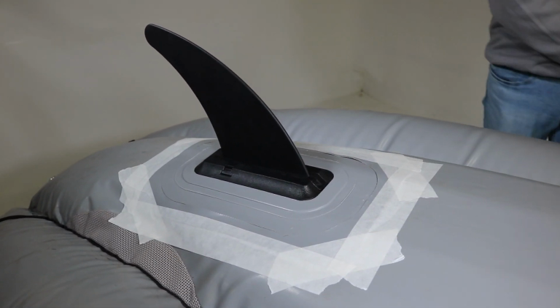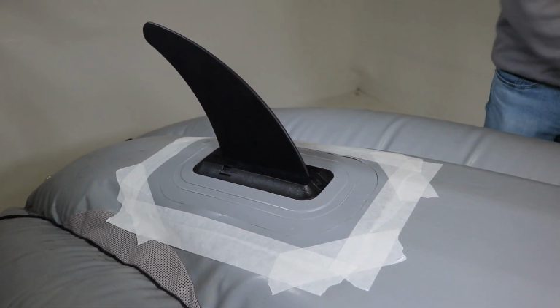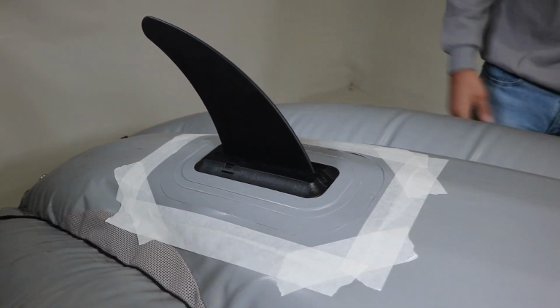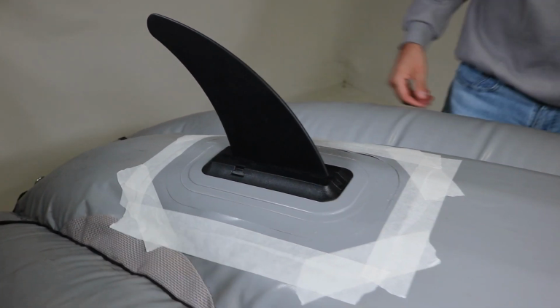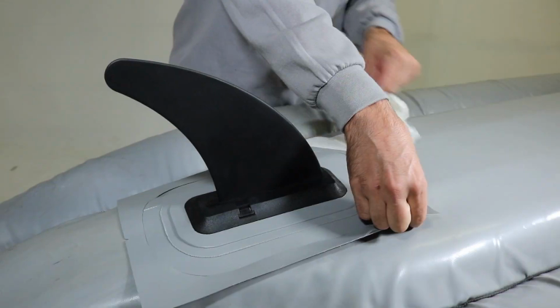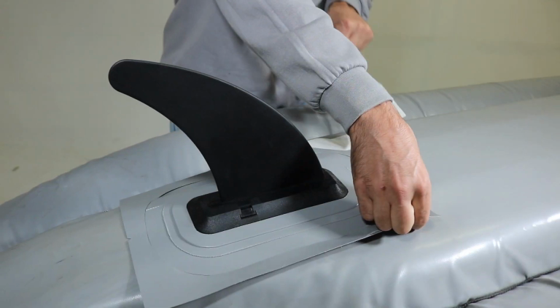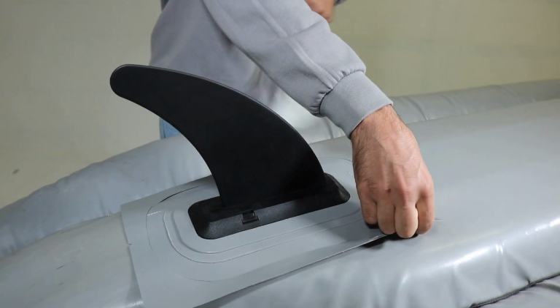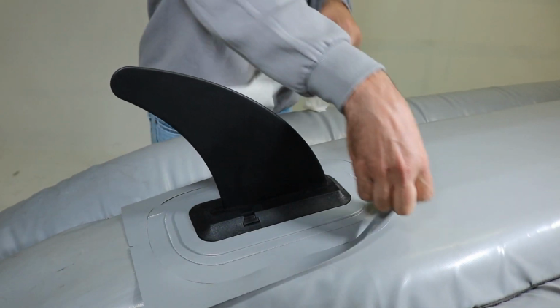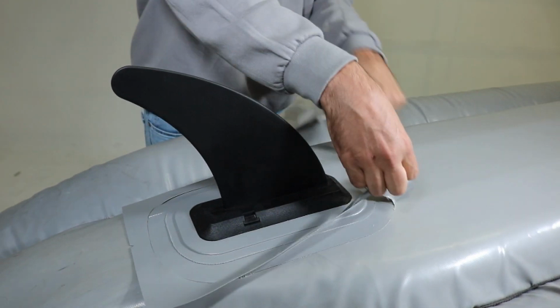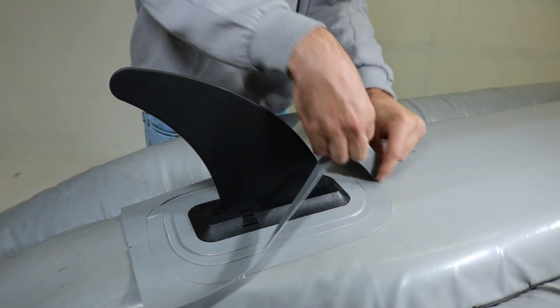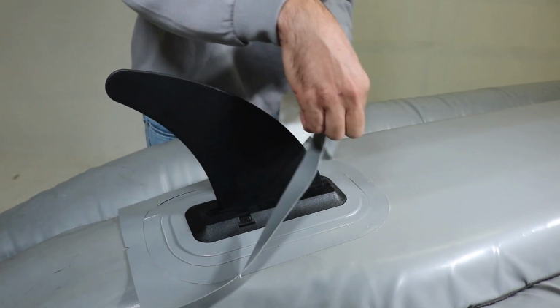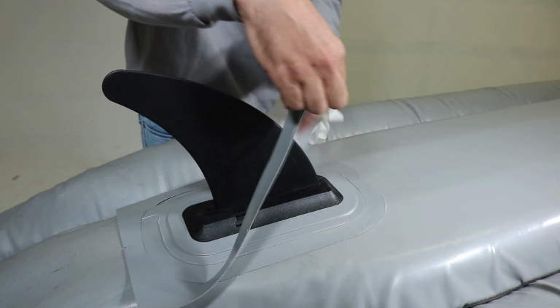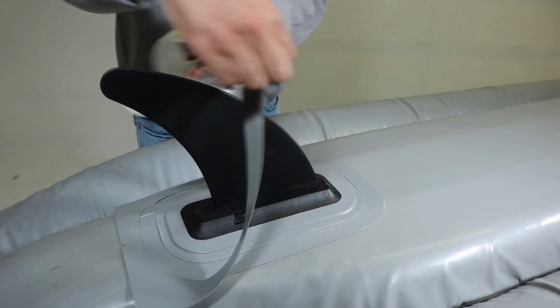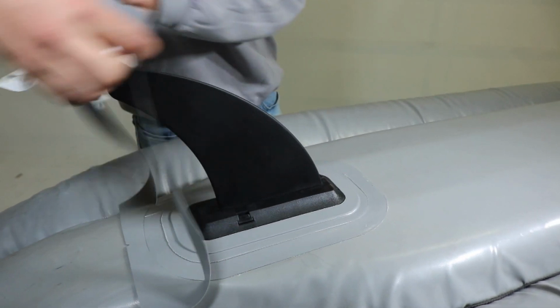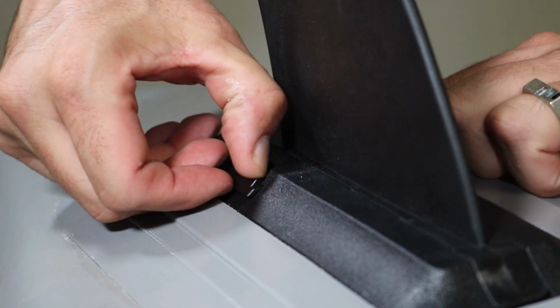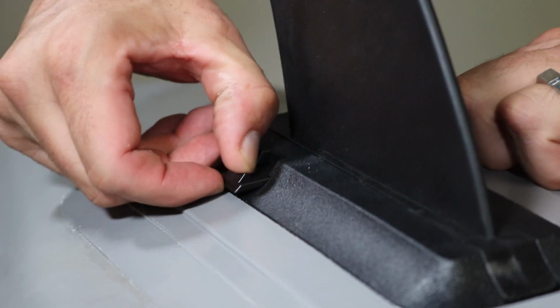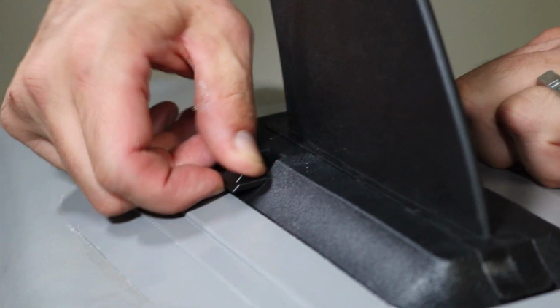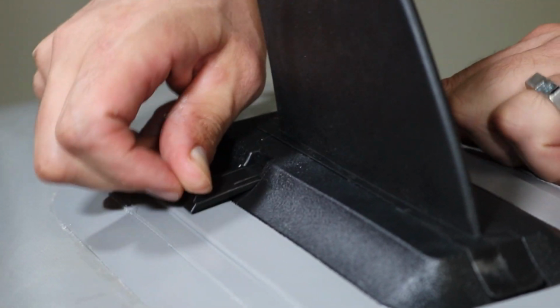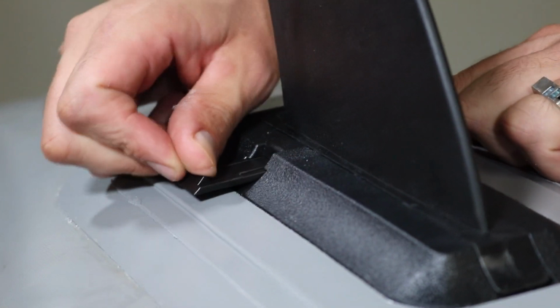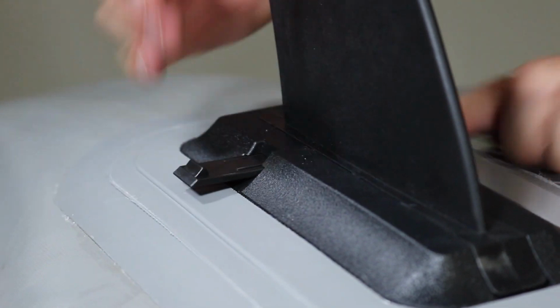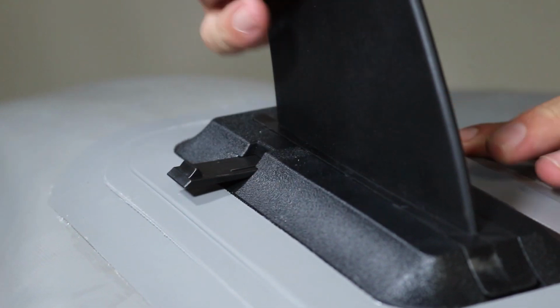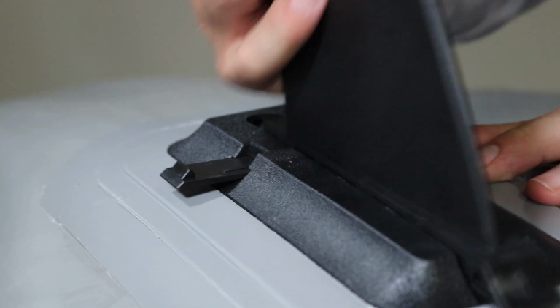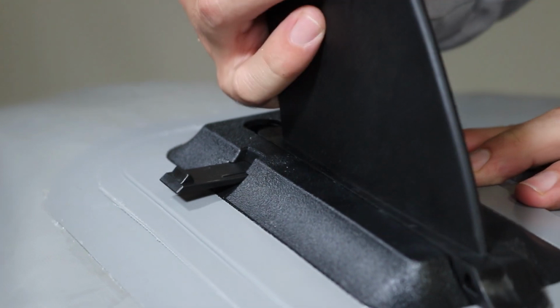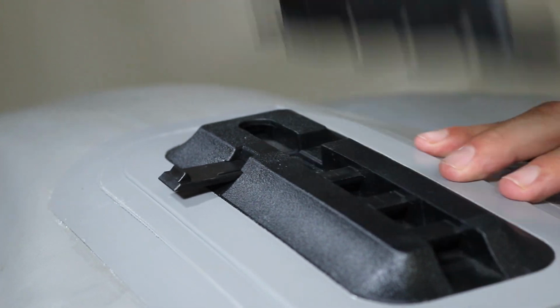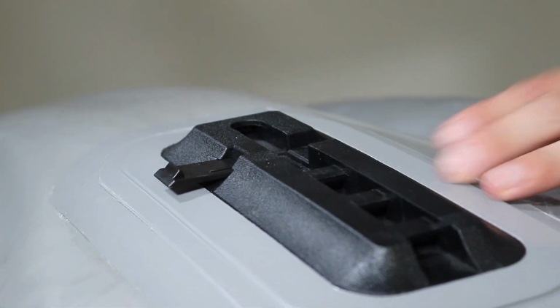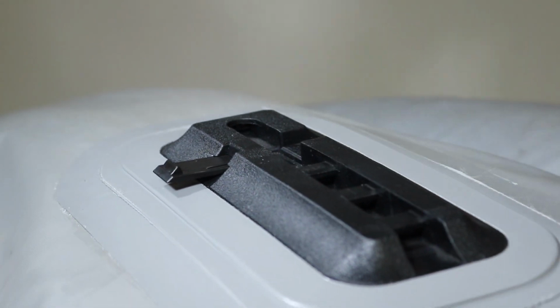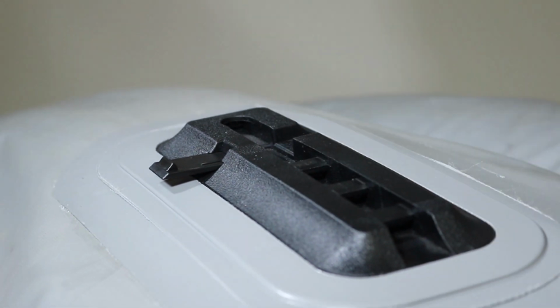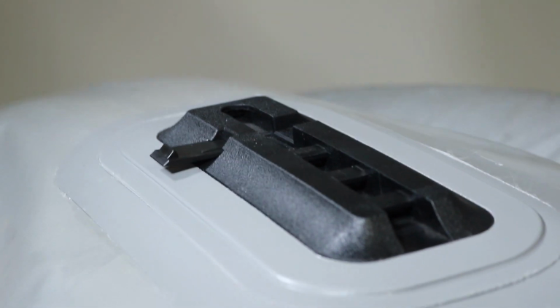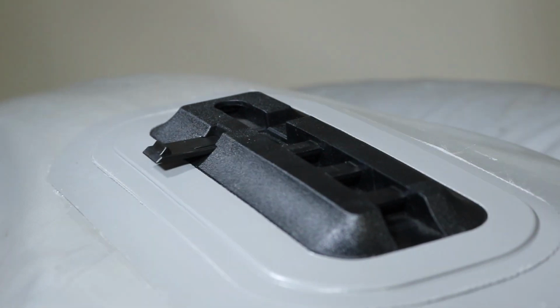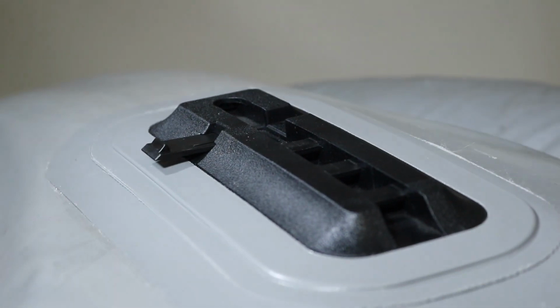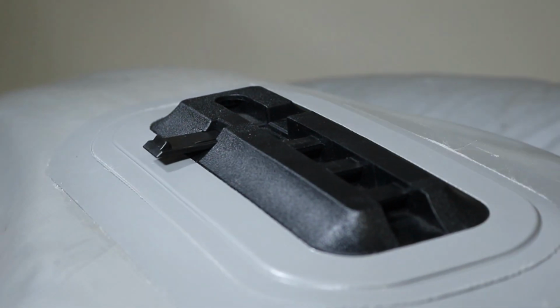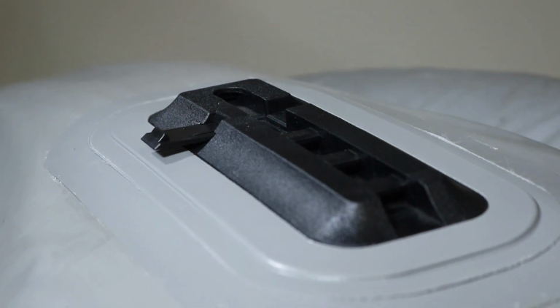Carefully peel off the tape and the skeg template. Remove the skeg and we recommend placing a weight on the skeg patch for 24 hours to dry.